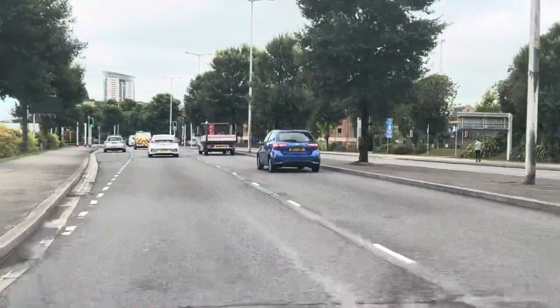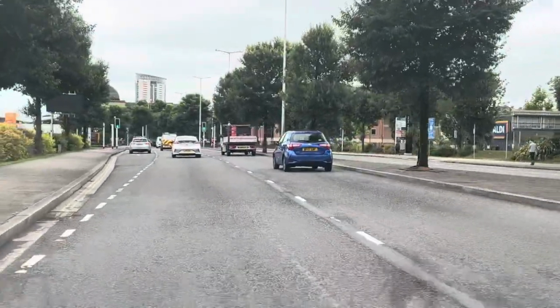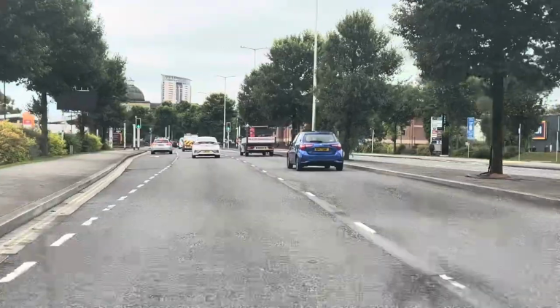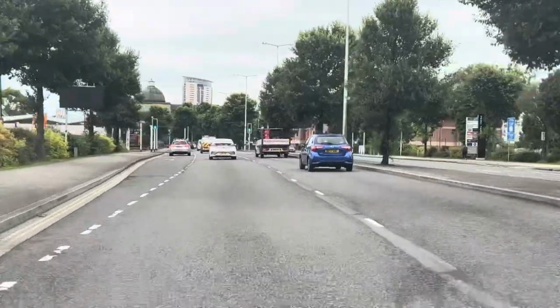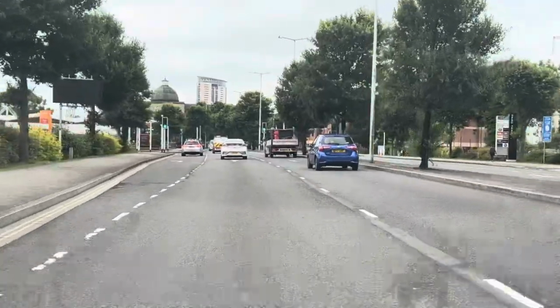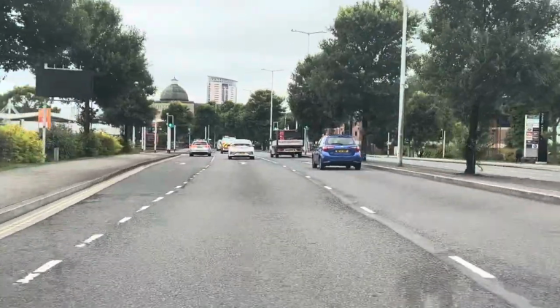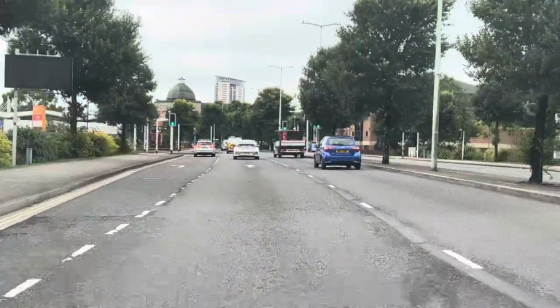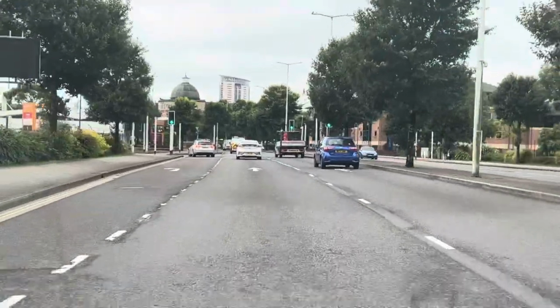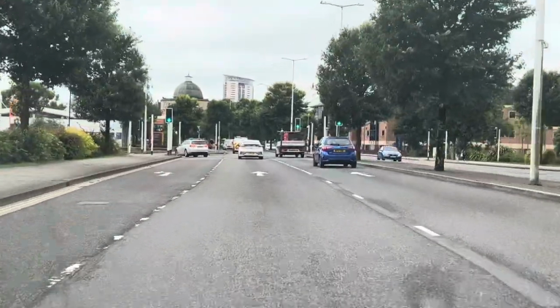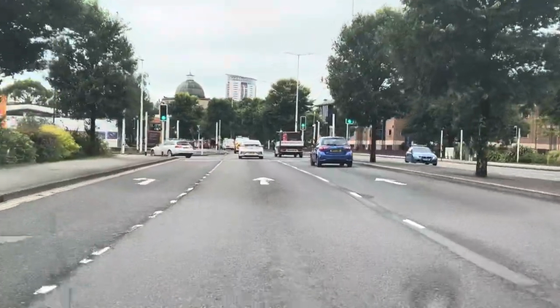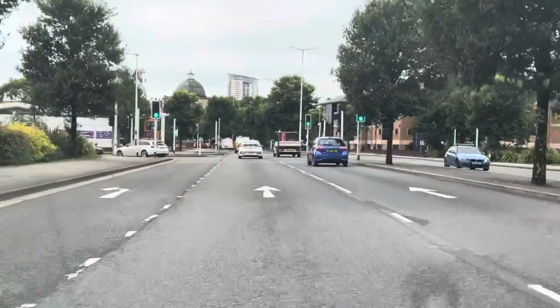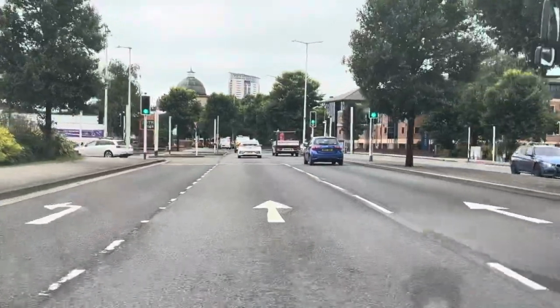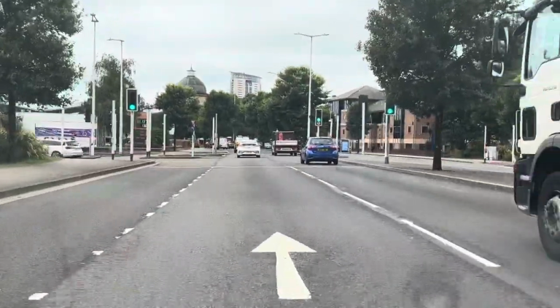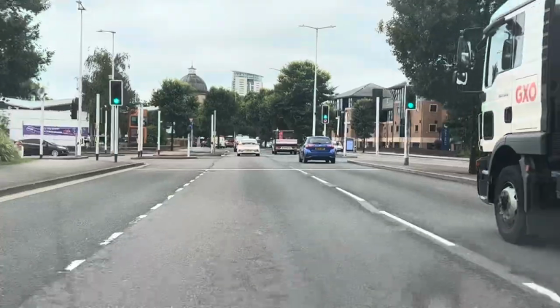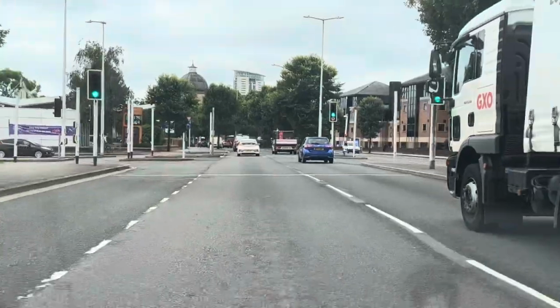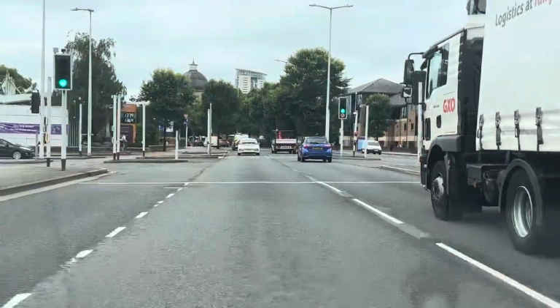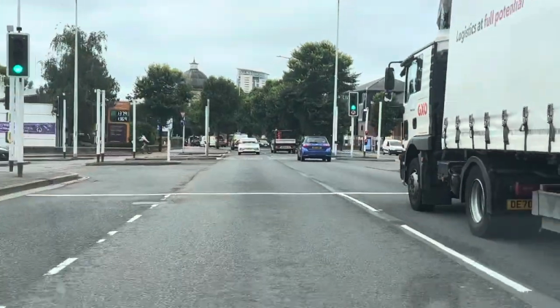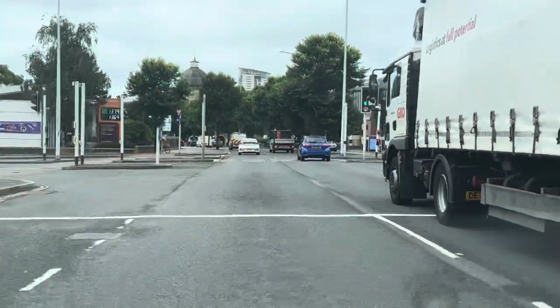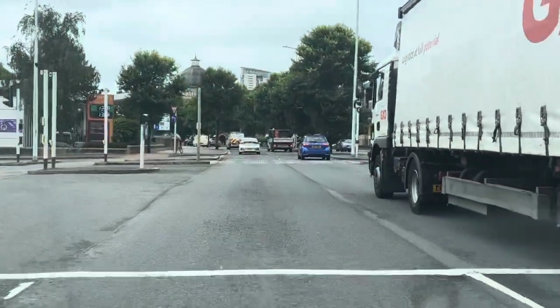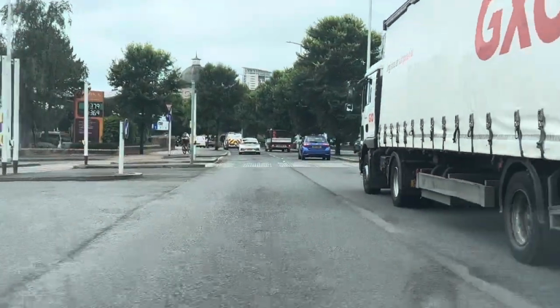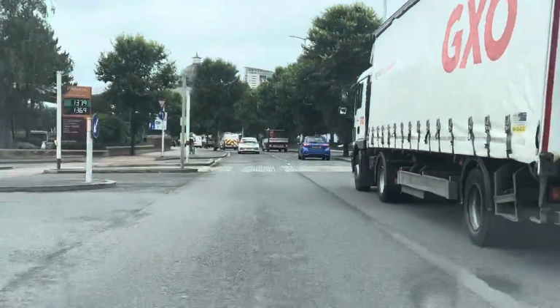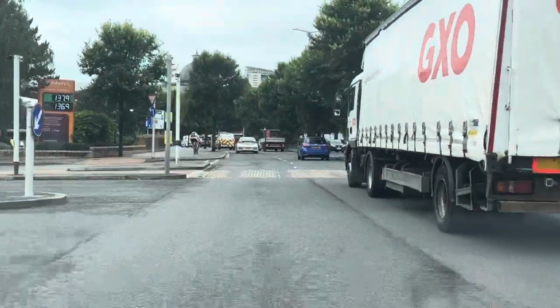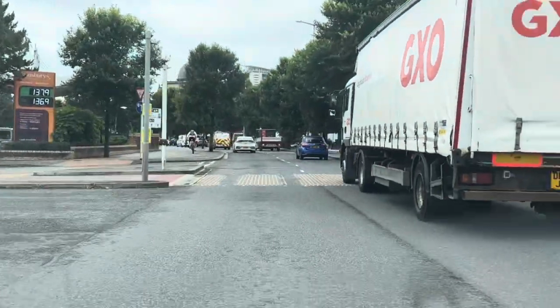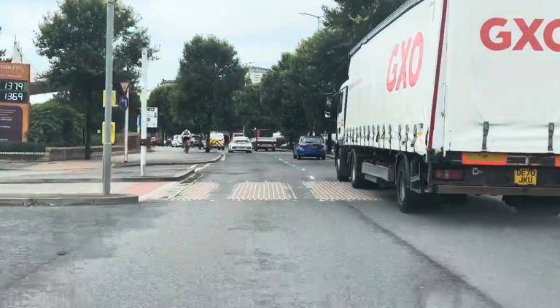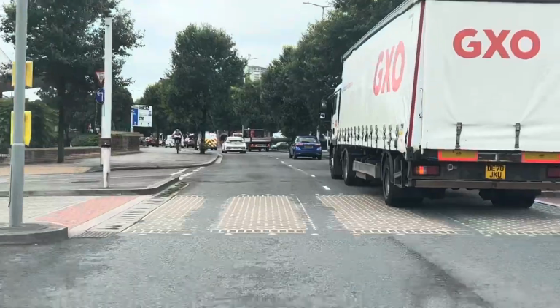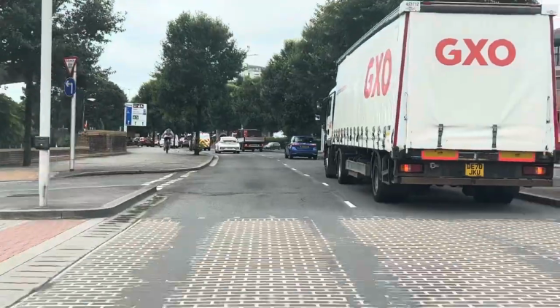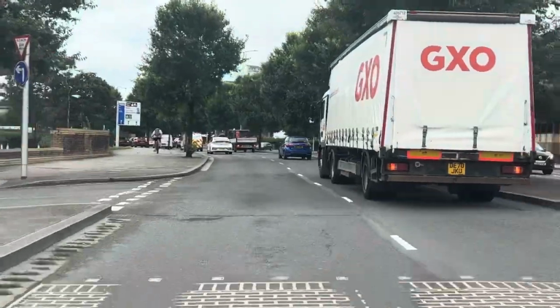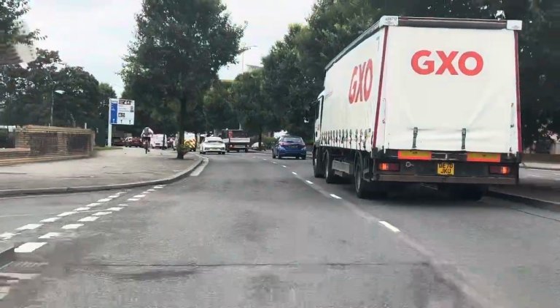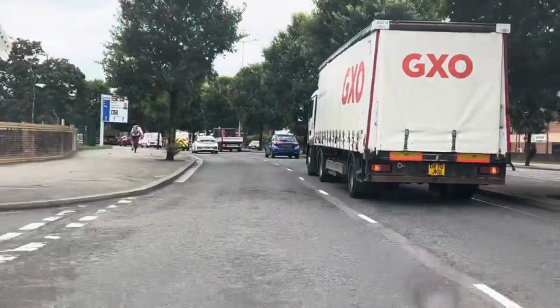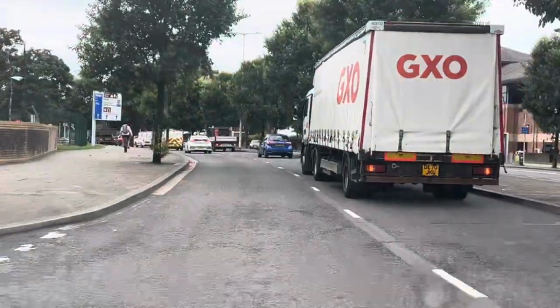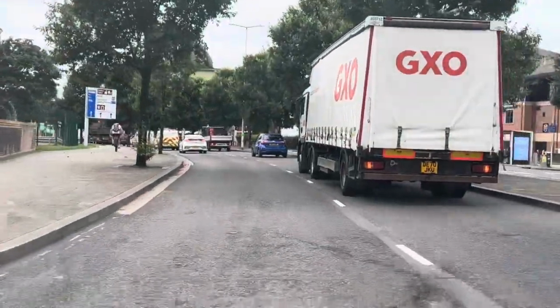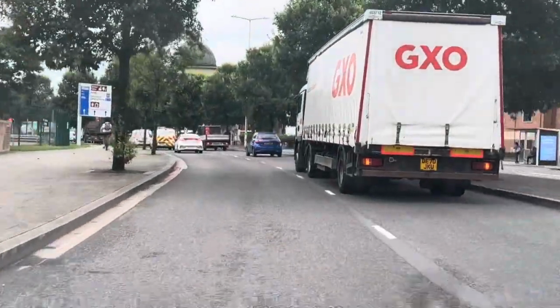We've got a lorry beside us now — we can hear it. Again, looking far enough ahead, the lights are green and staying green. The traffic has moved through the box — through the middle of the traffic lights. So we continue.